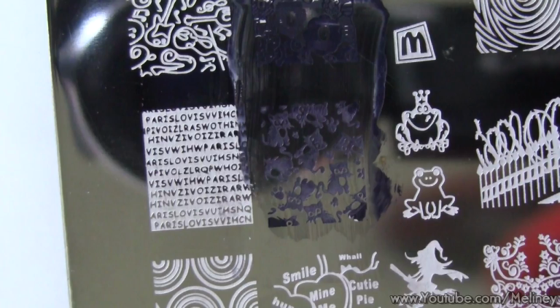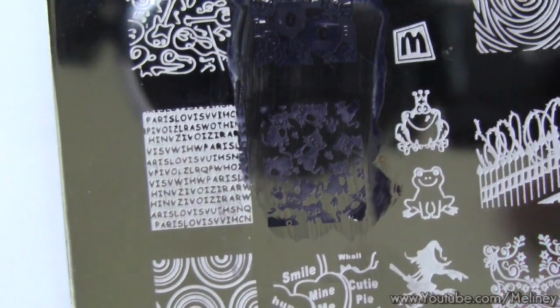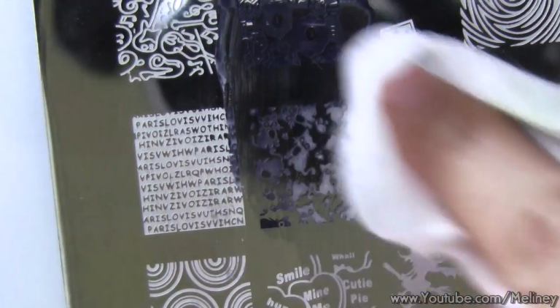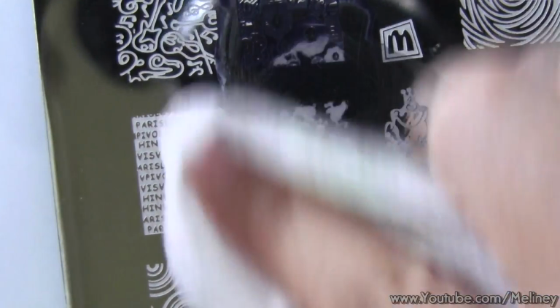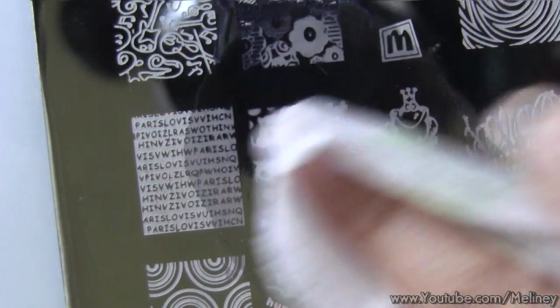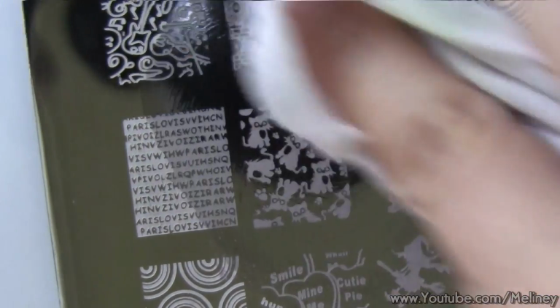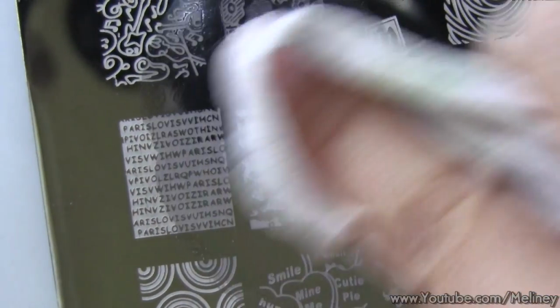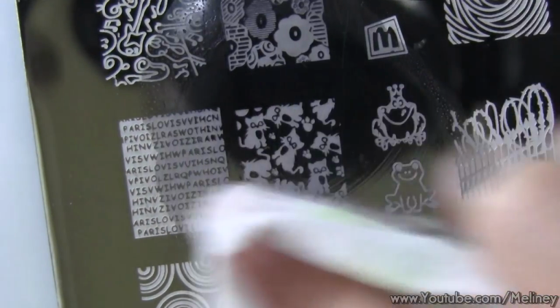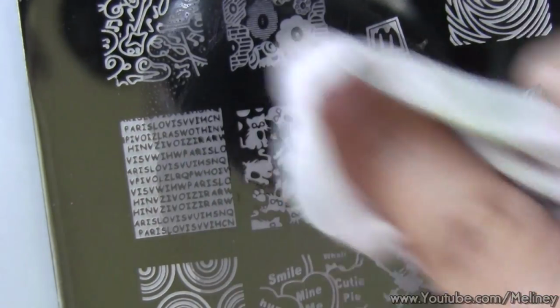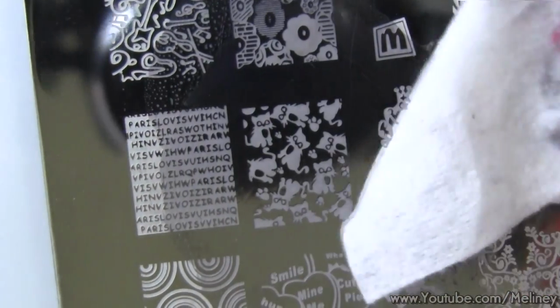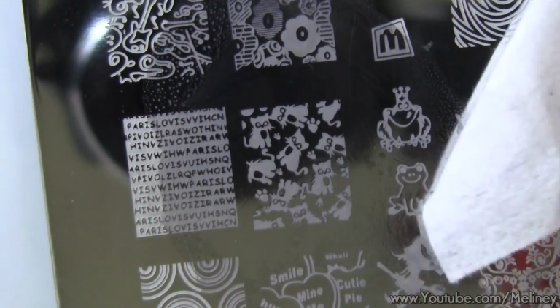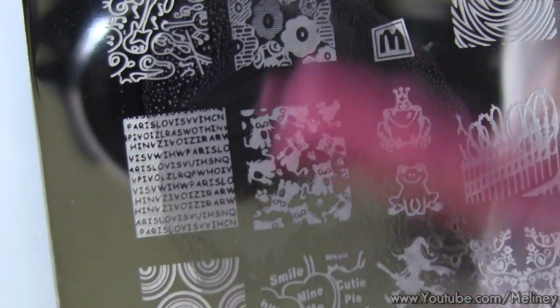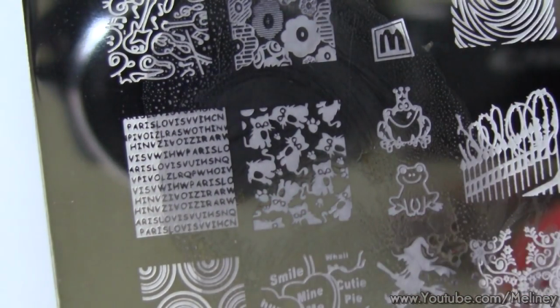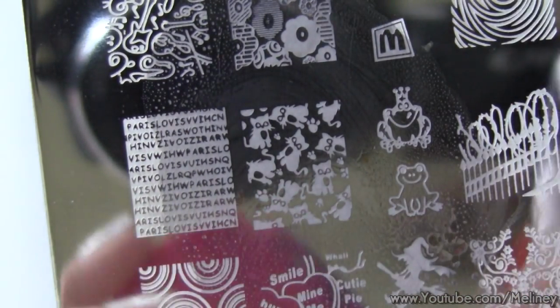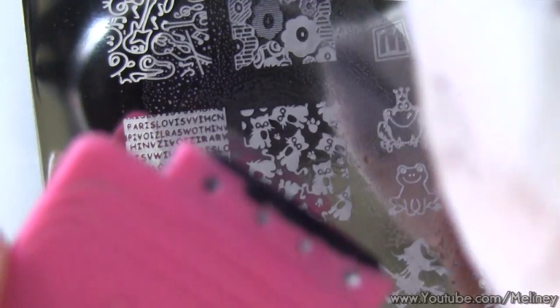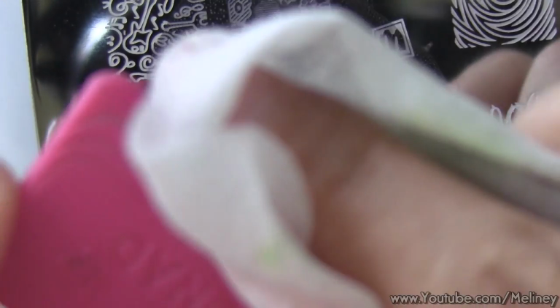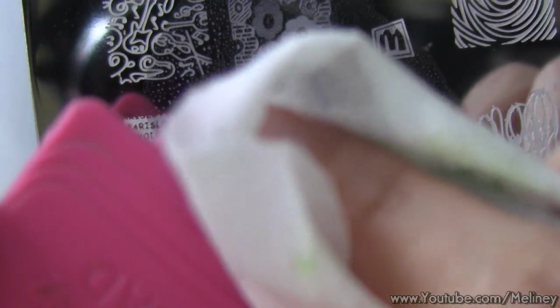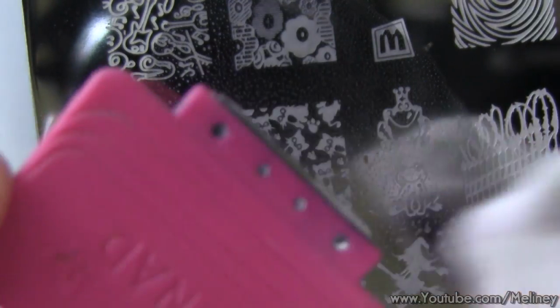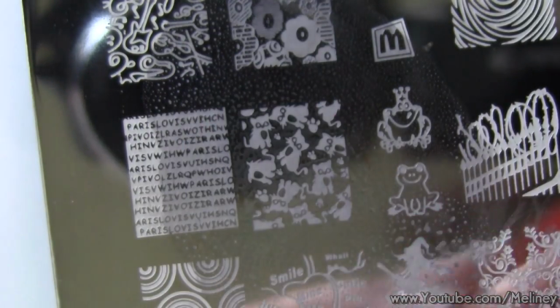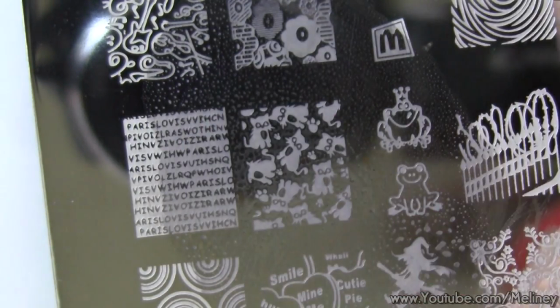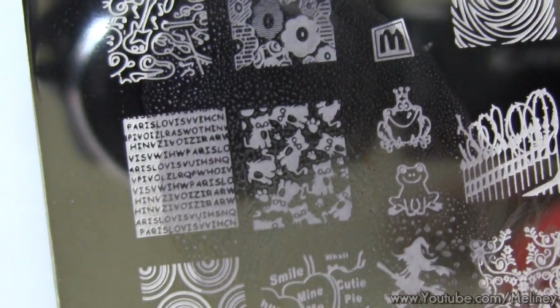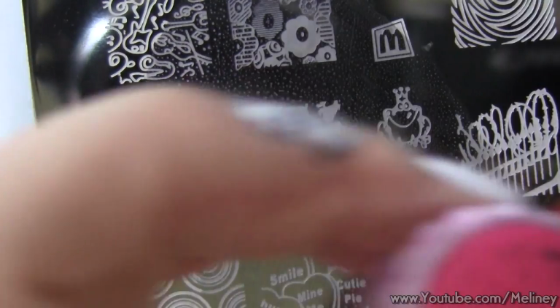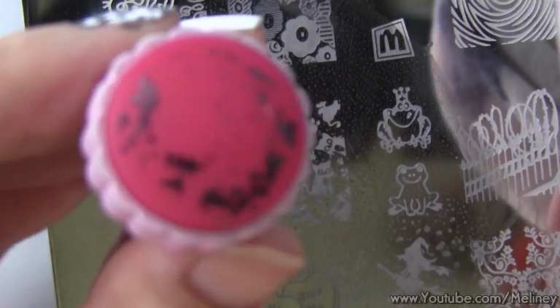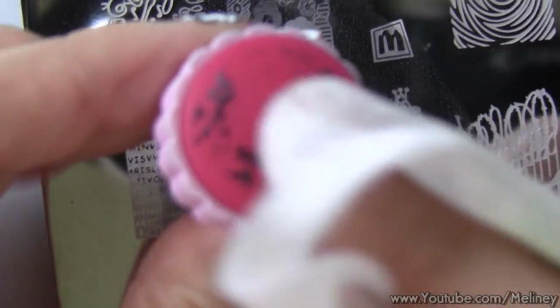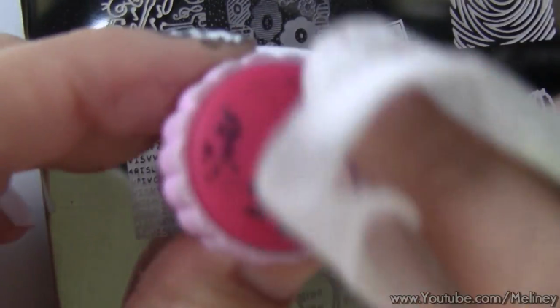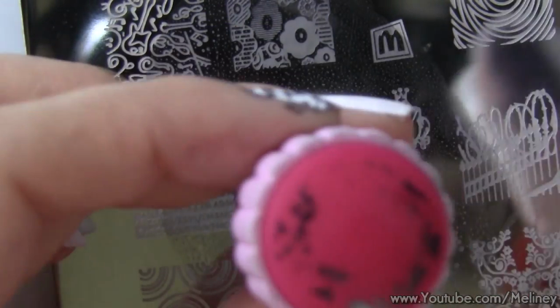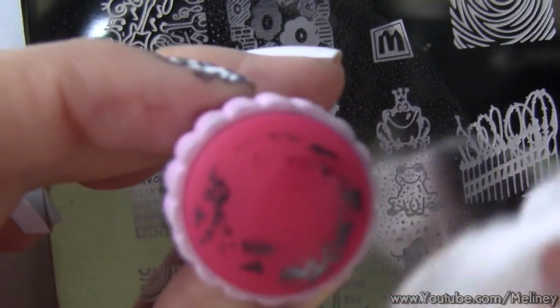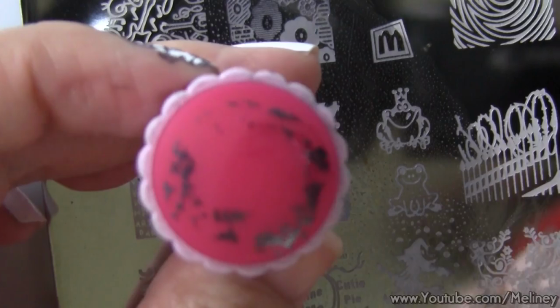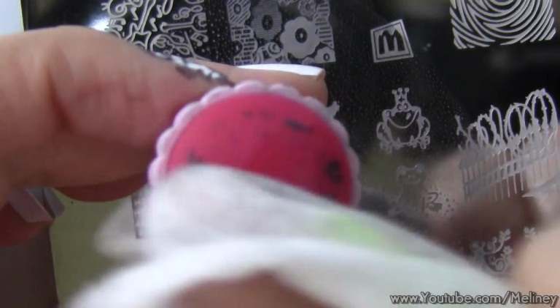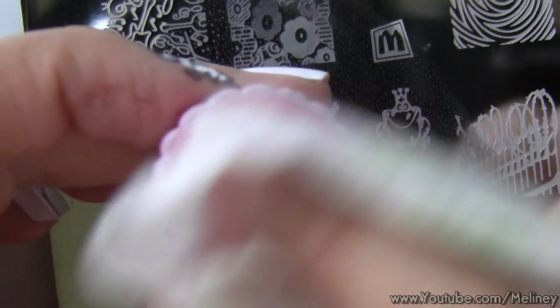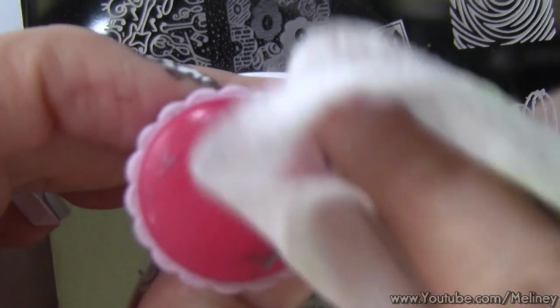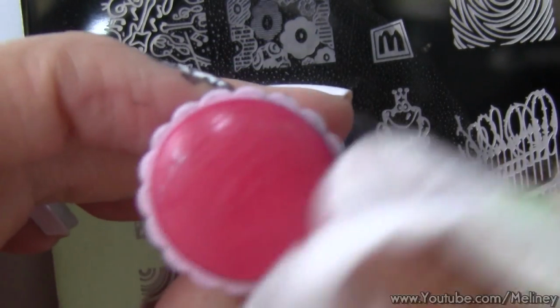In between stamps, you can clean the image plate, stamper, and scraper with nail polish remover. Make sure the plate and stamper are completely dry before you use them again.